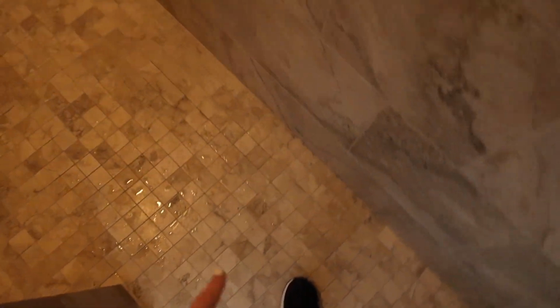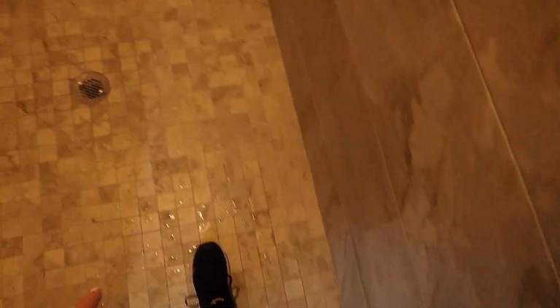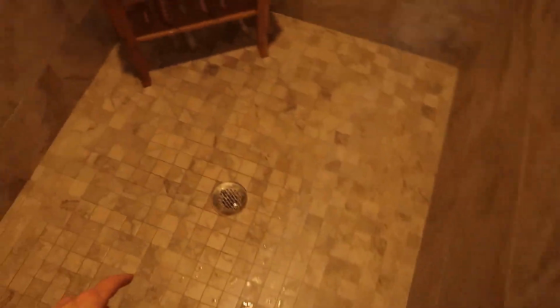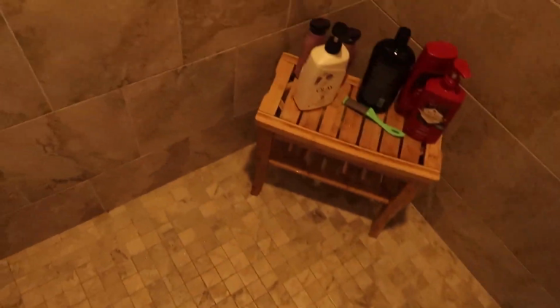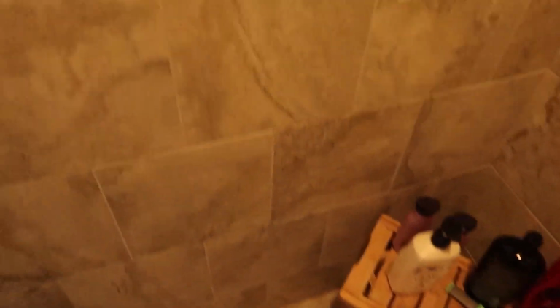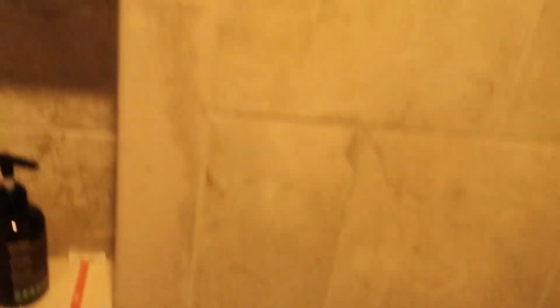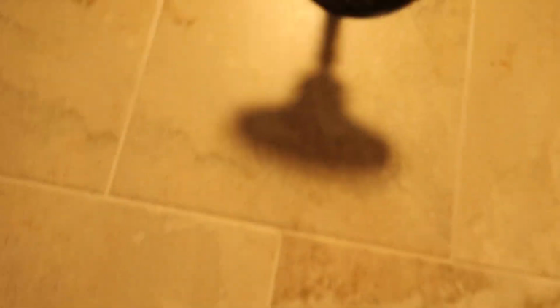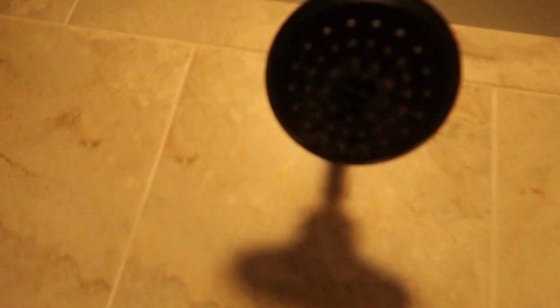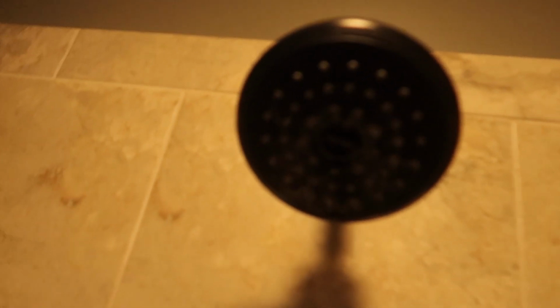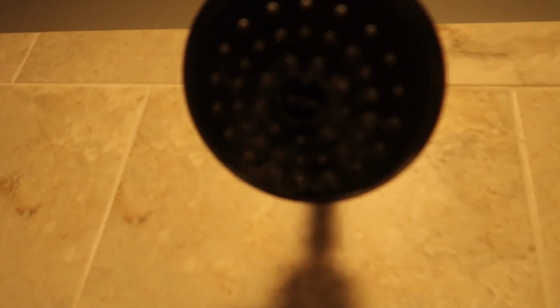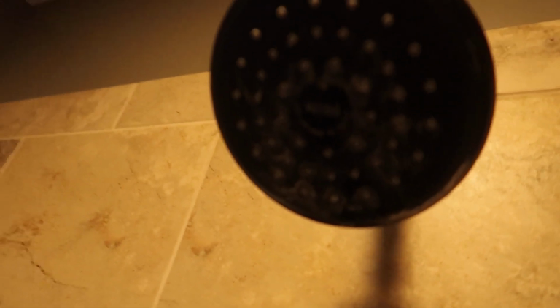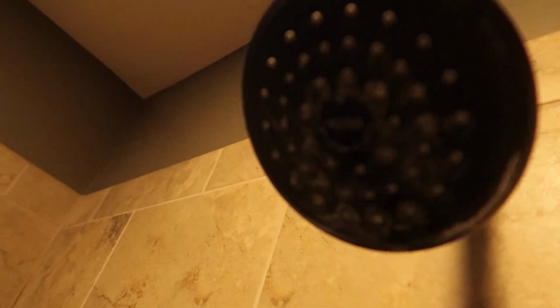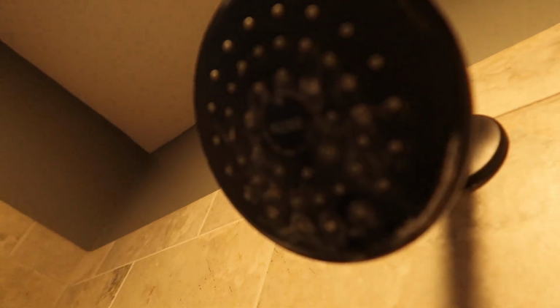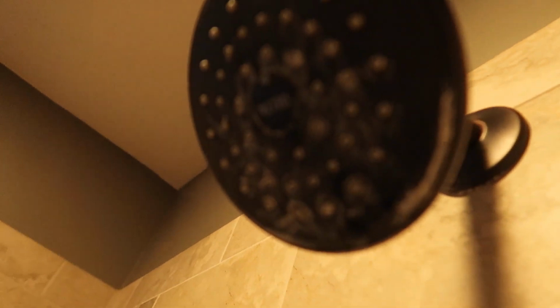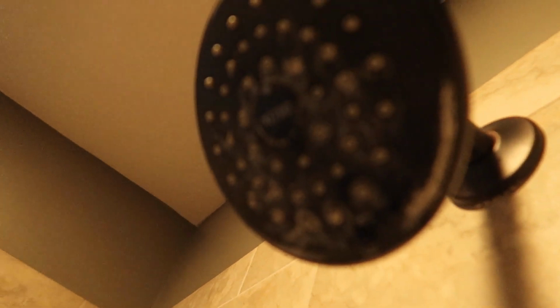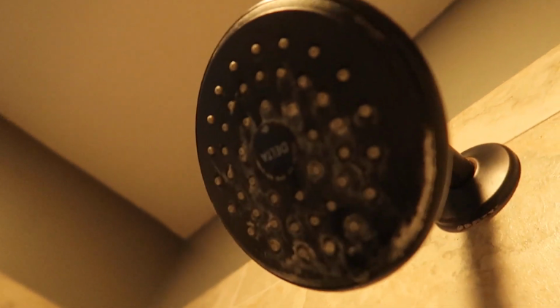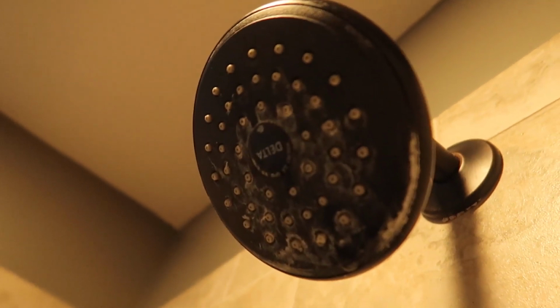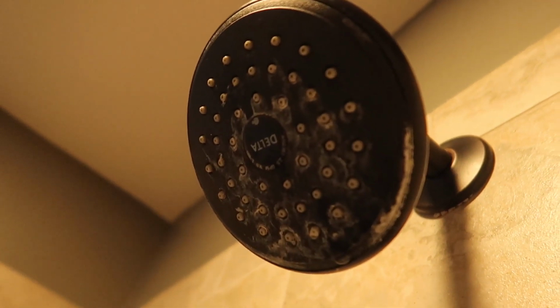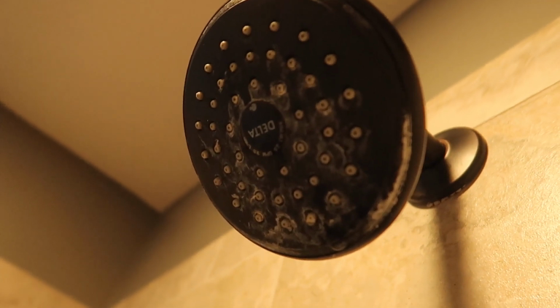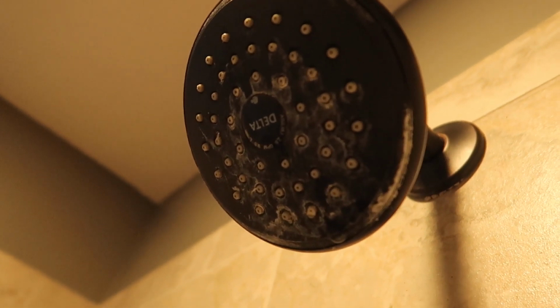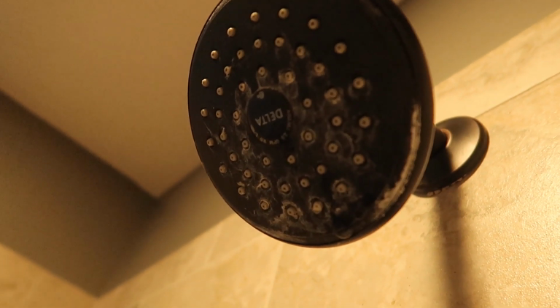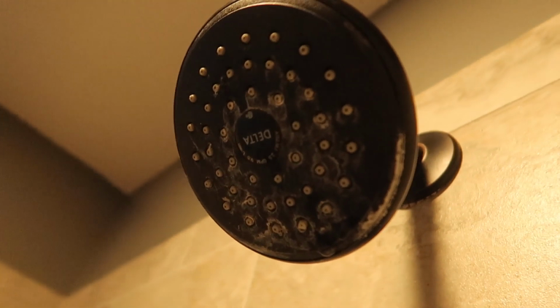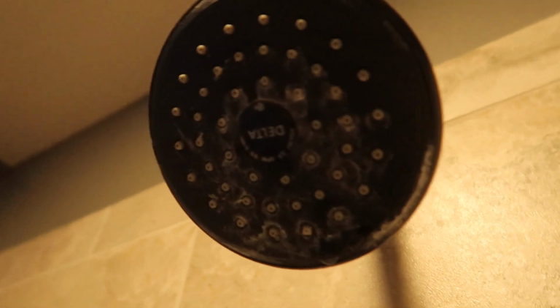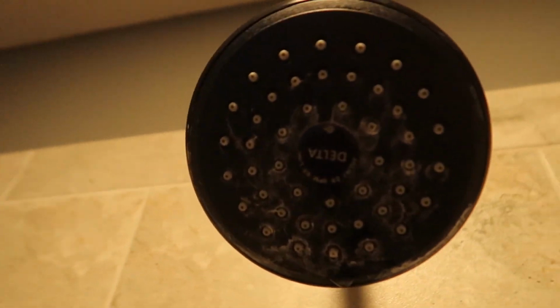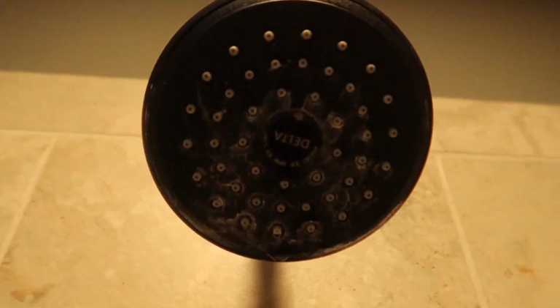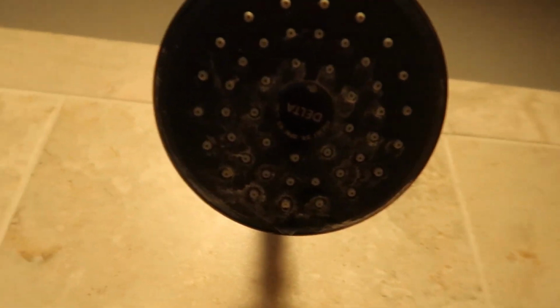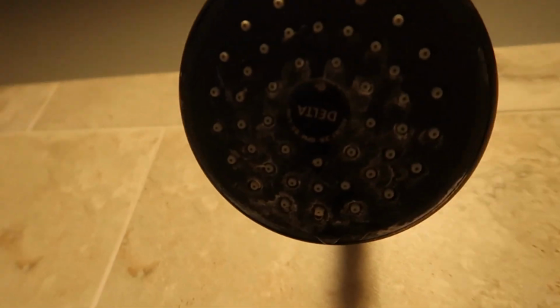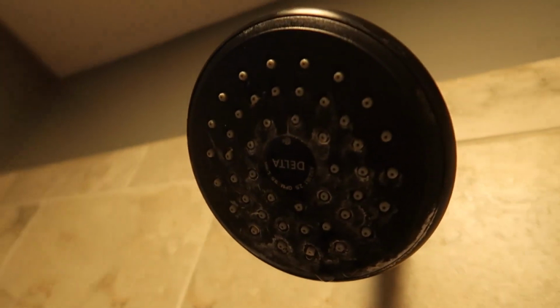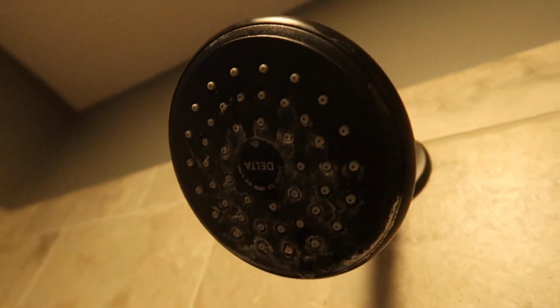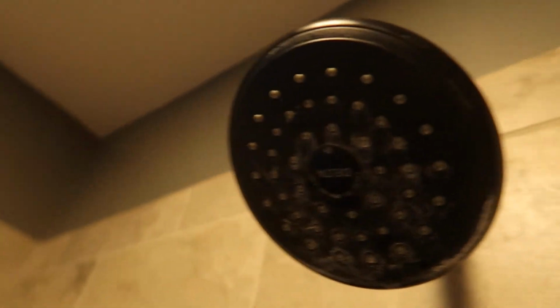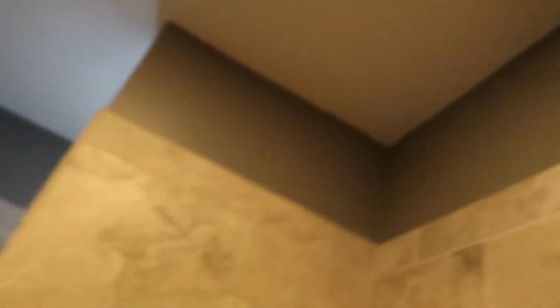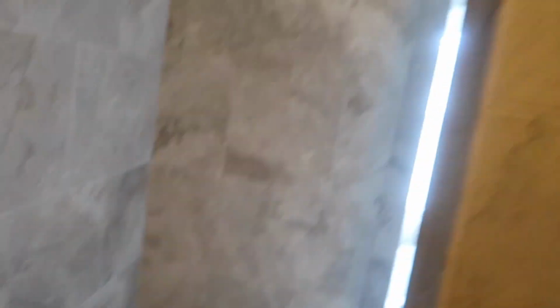The moment of truth — this is real nasty in here. Do you see all the mineral deposits right up in there? We're going to take care of that with minimal to no effort.